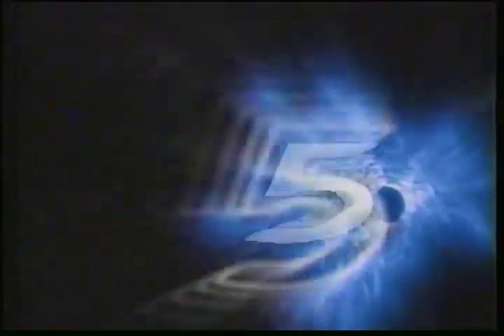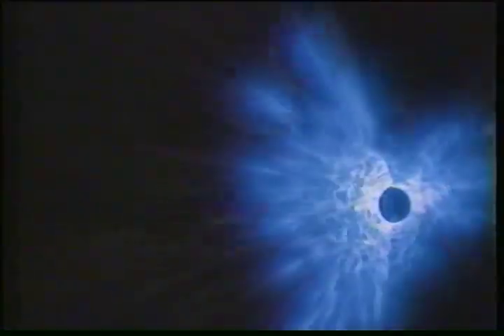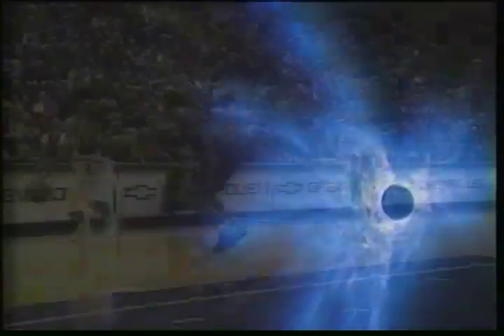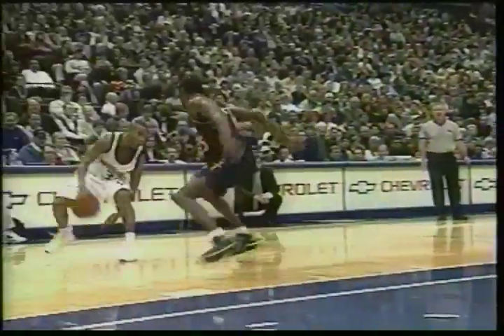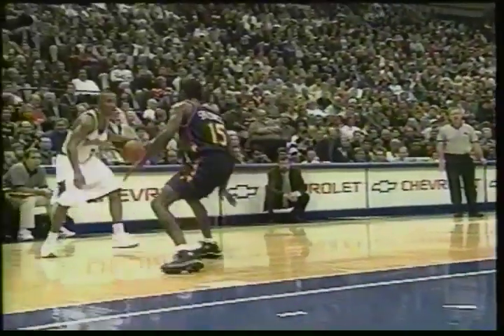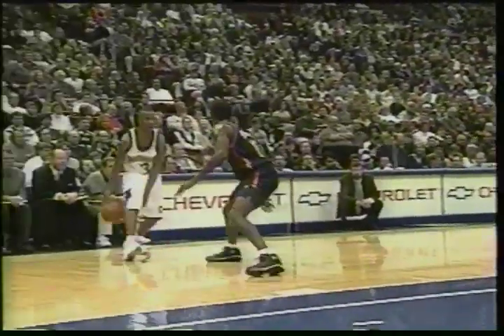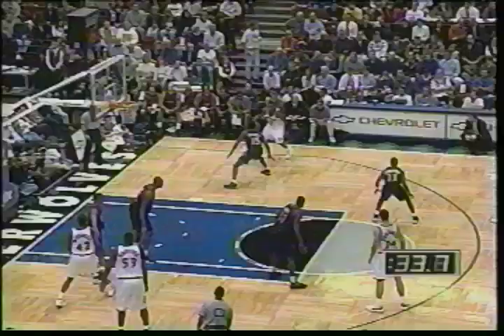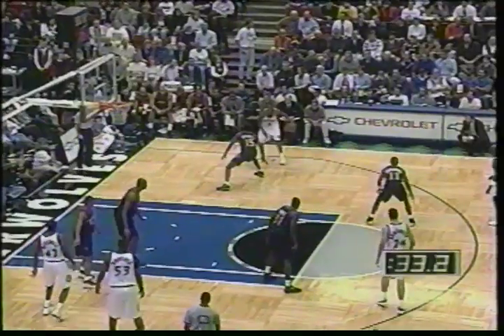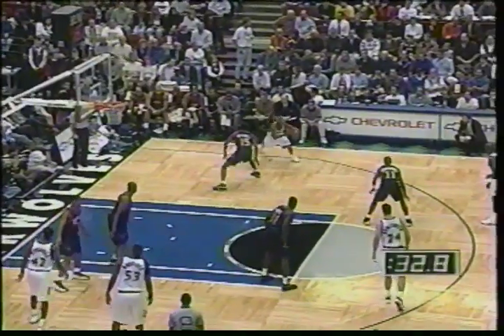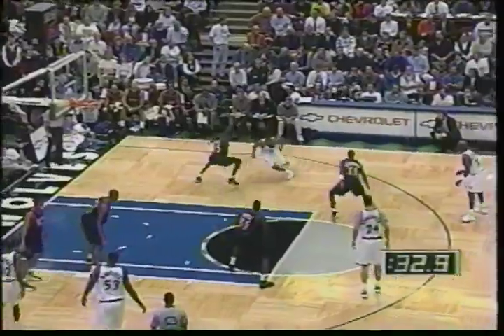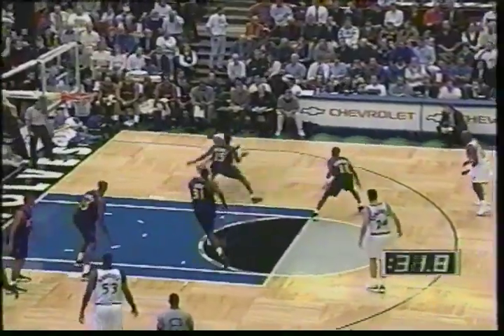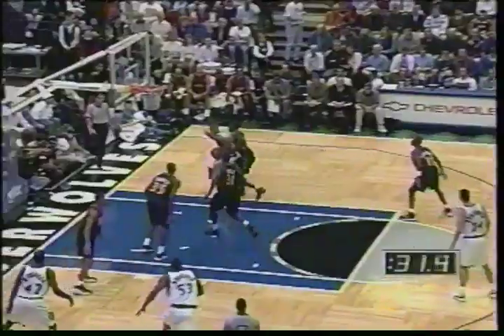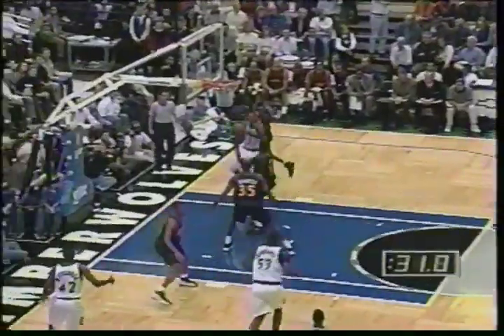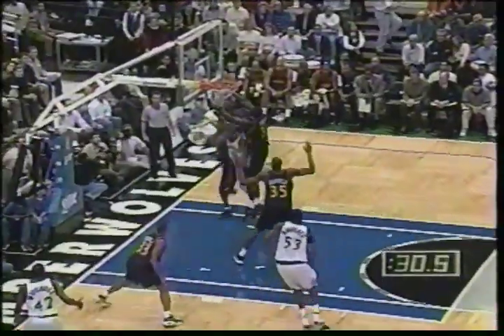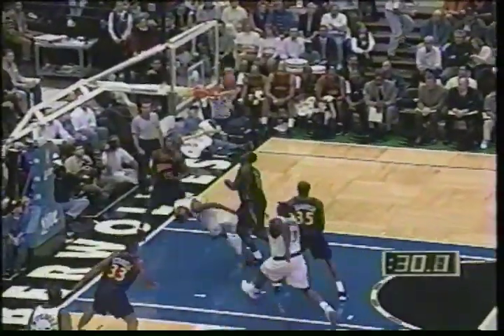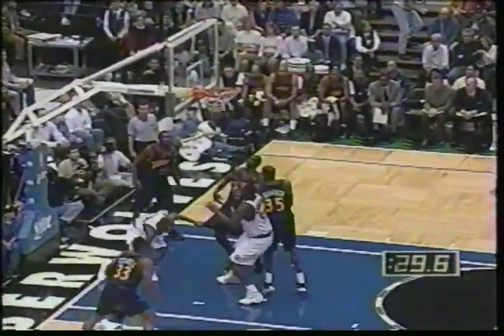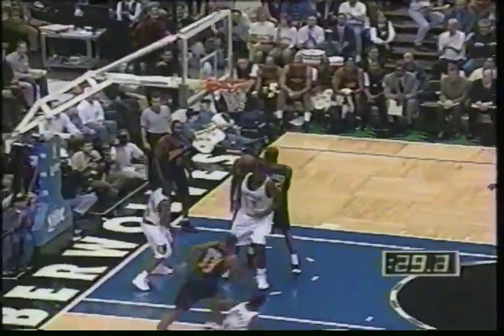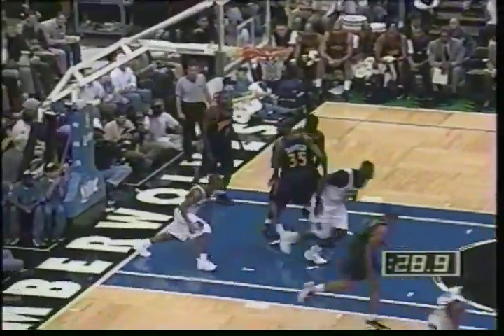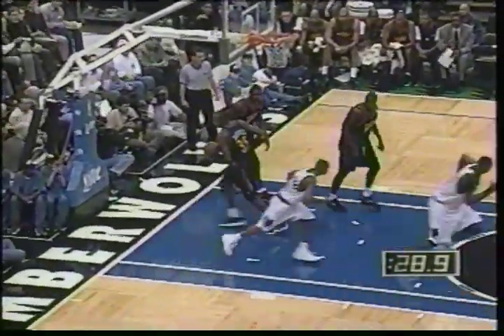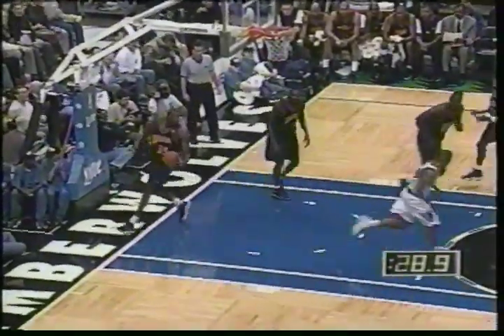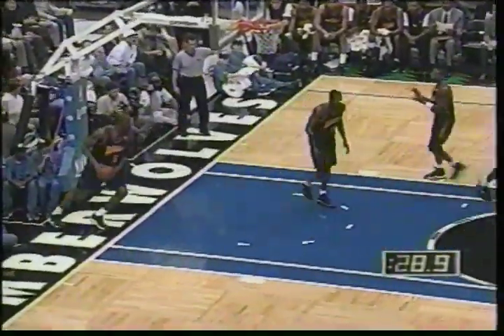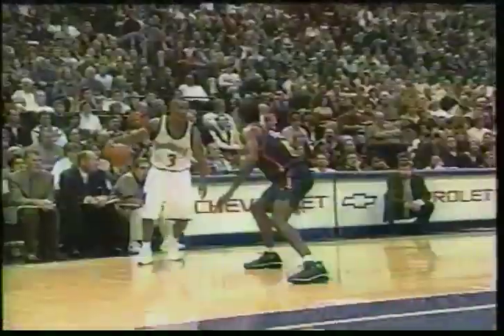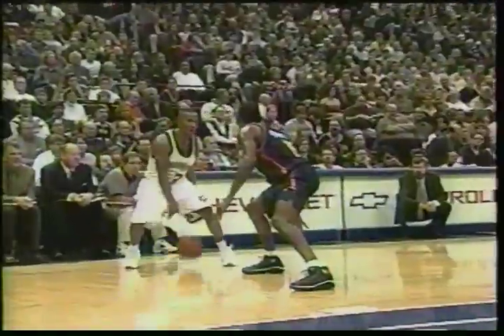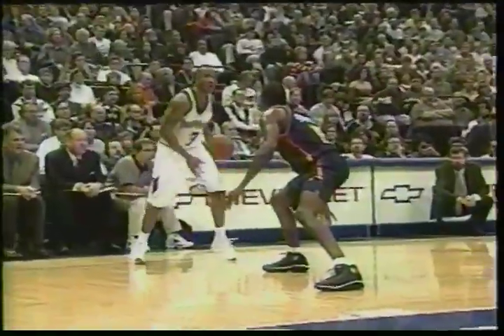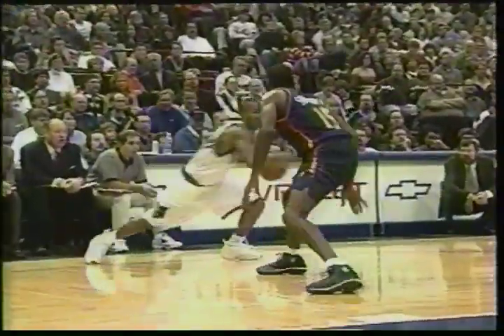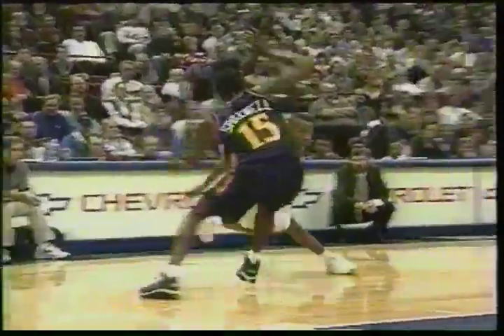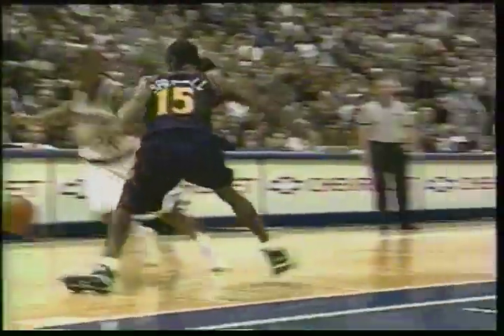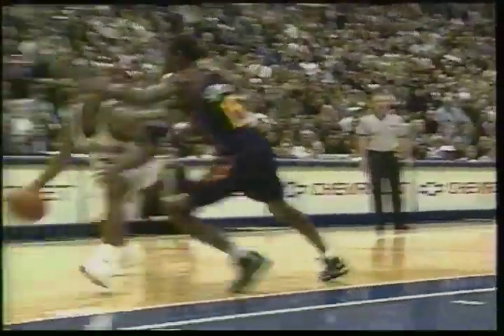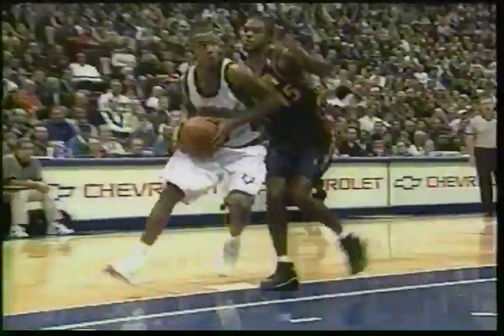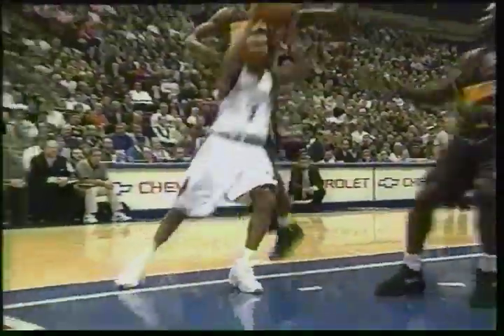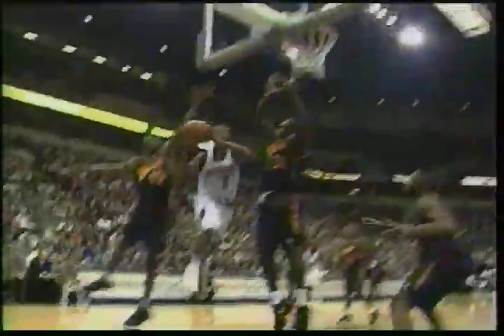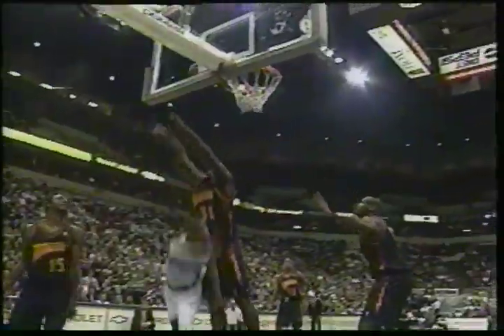At number 5, it's Stephon Marbury of the Minnesota Timberwolves. Goes behind the back, inside — oh! Baby, what a play! Stephon! Yeah, that's an all-star play. Wow!